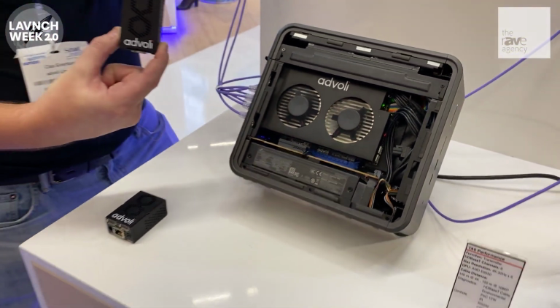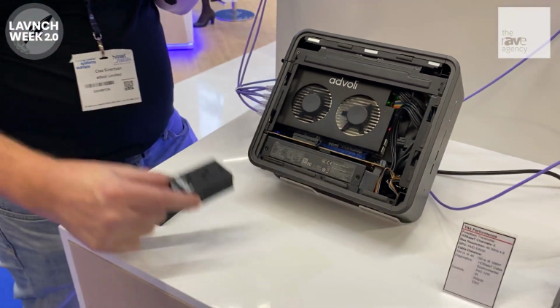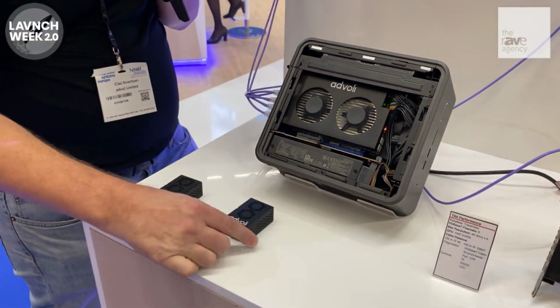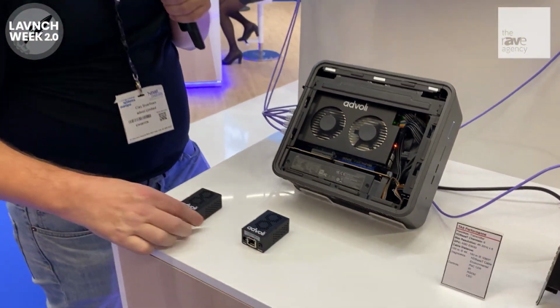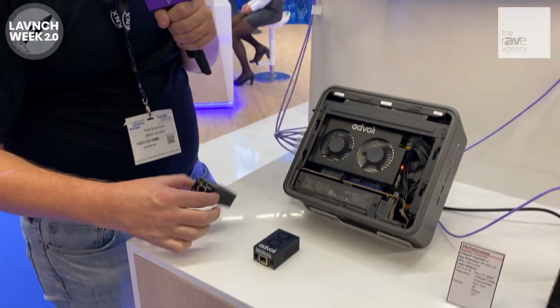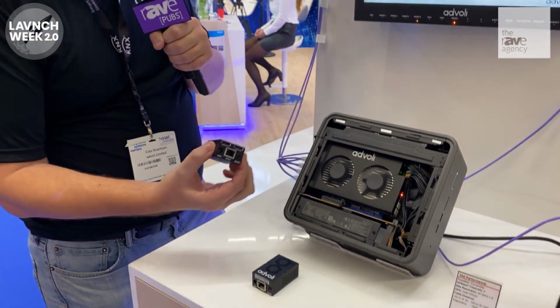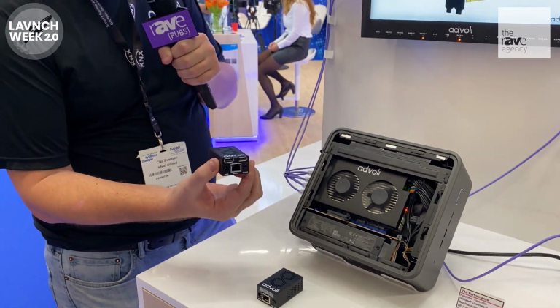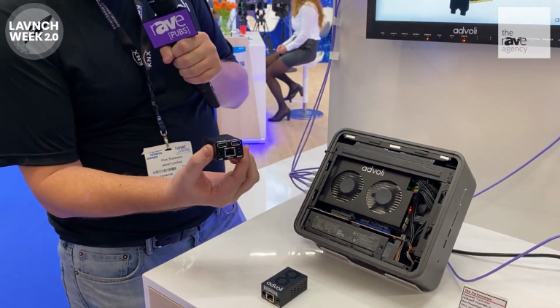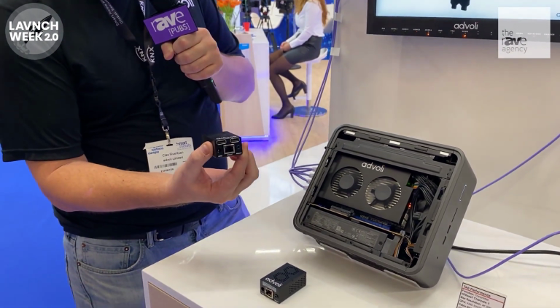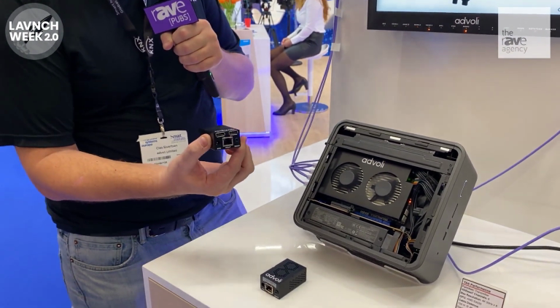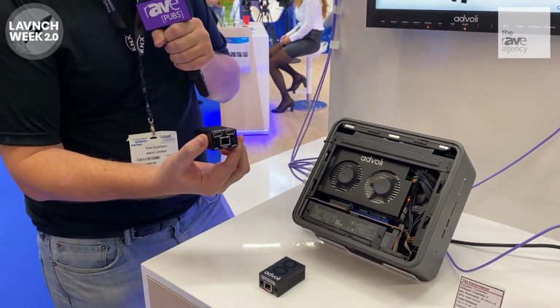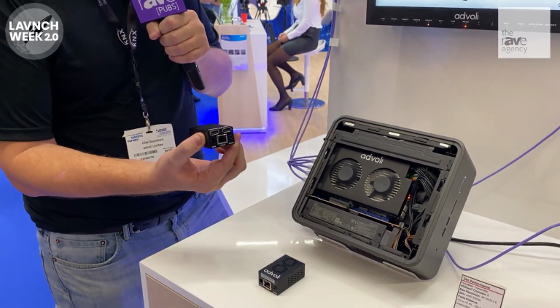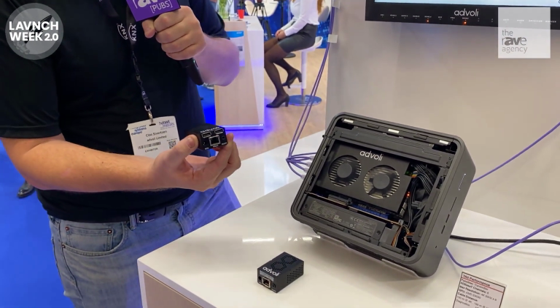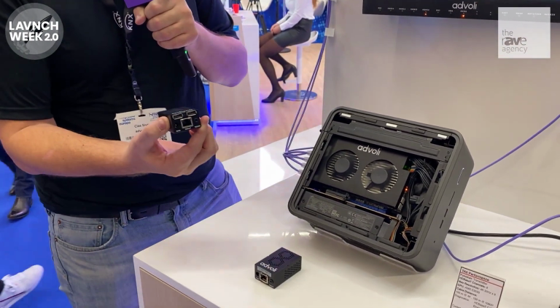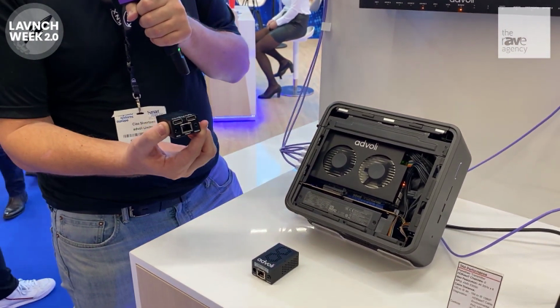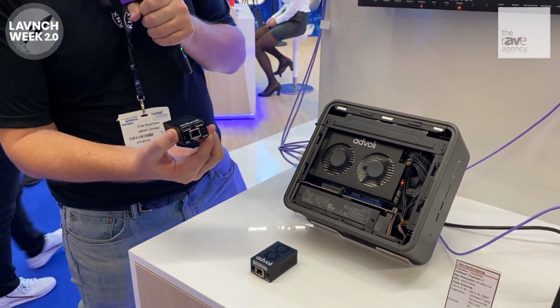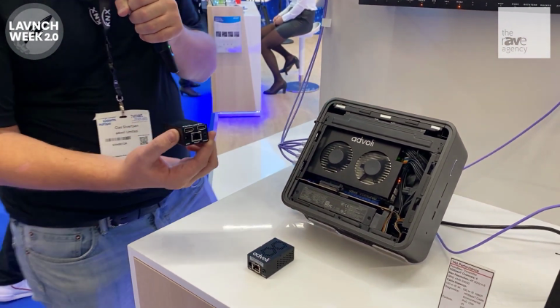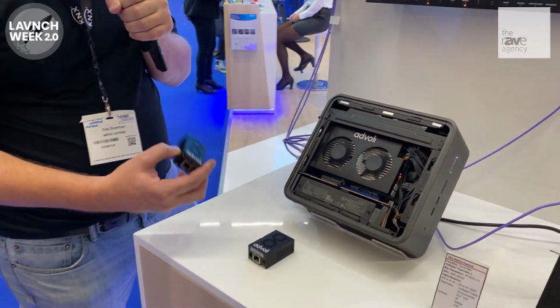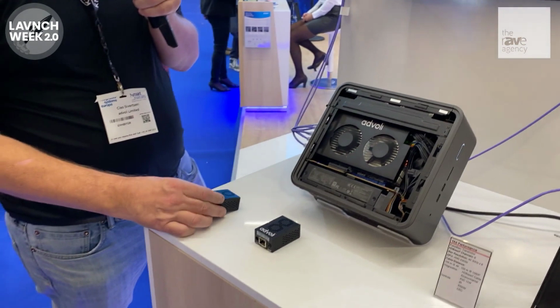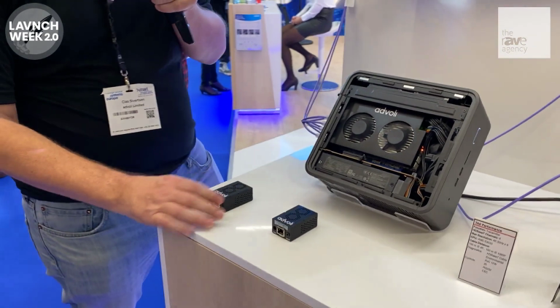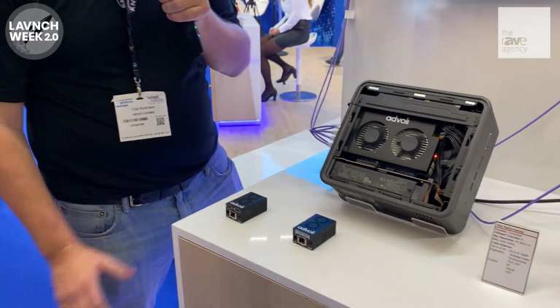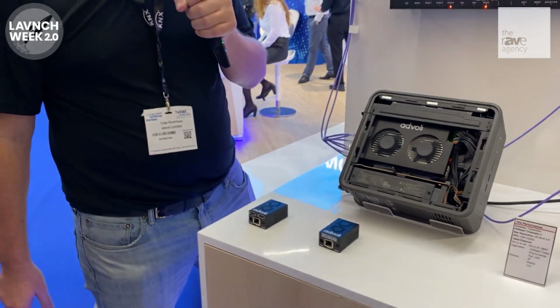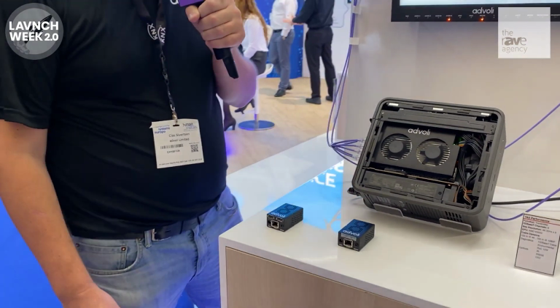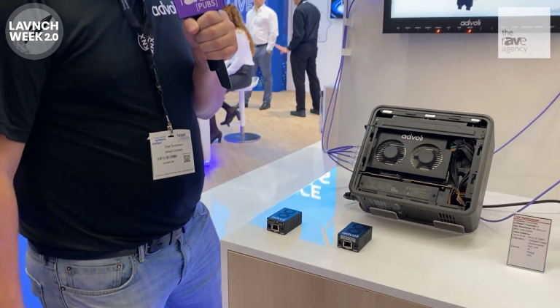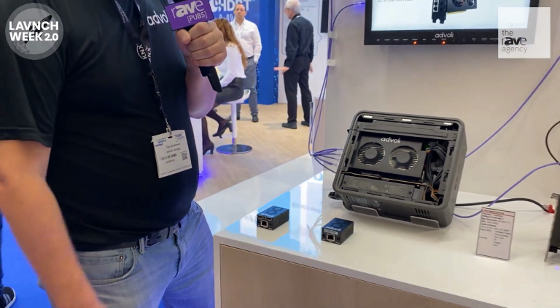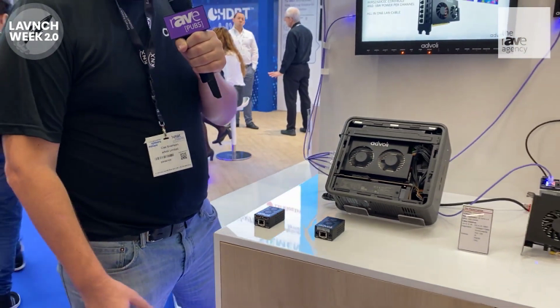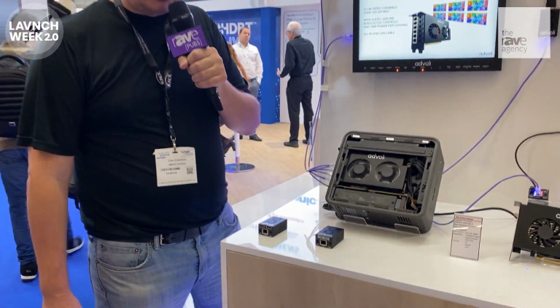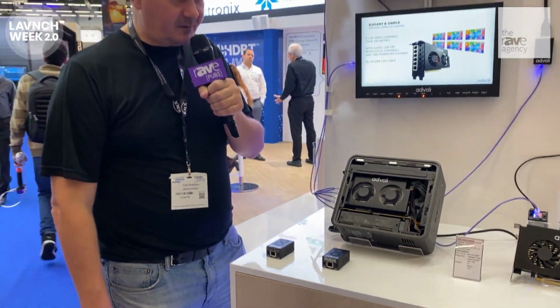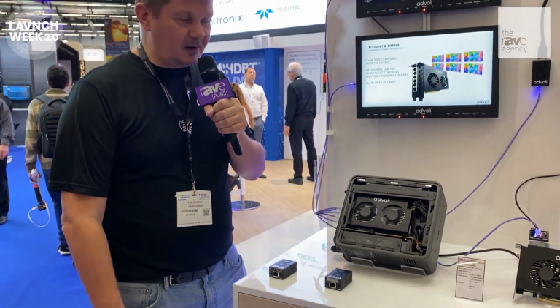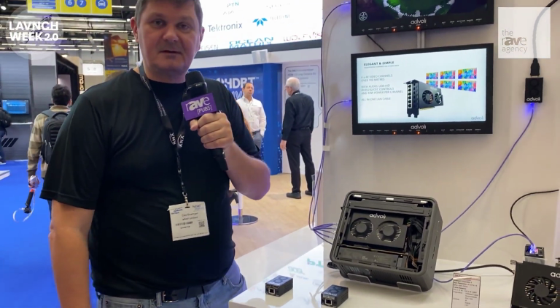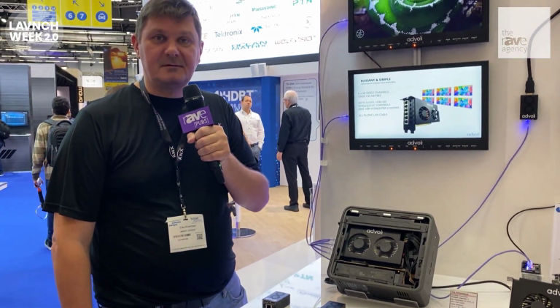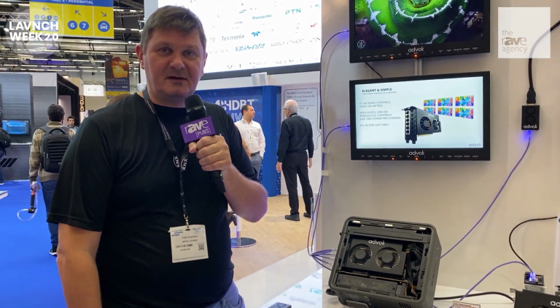What's new this year is that we also have USB, so you can plug a keyboard and mouse into the receiver on the other side. This is great for video walls, digital signage, control rooms, and lots of other use cases.